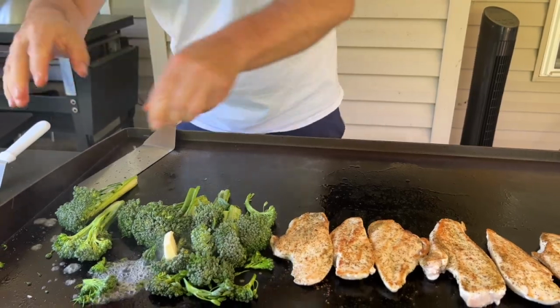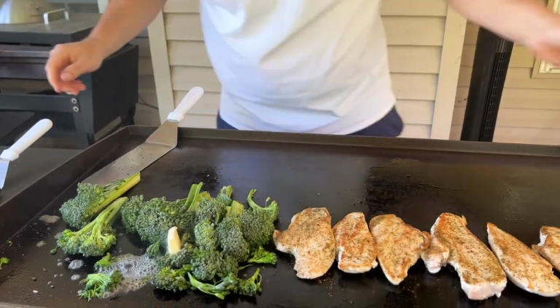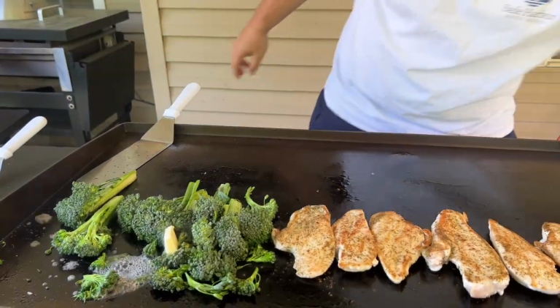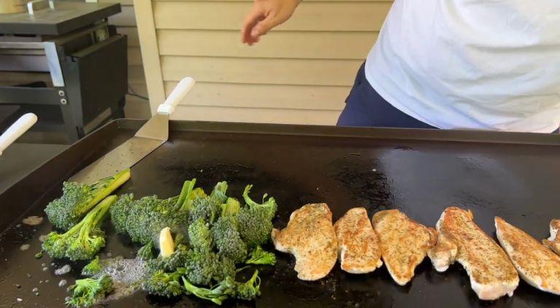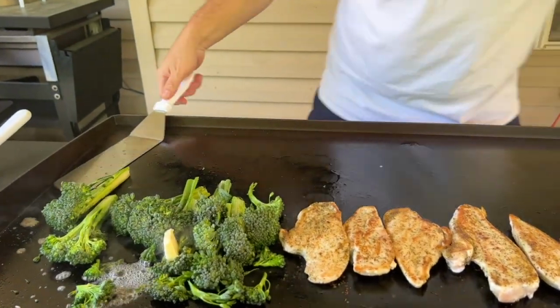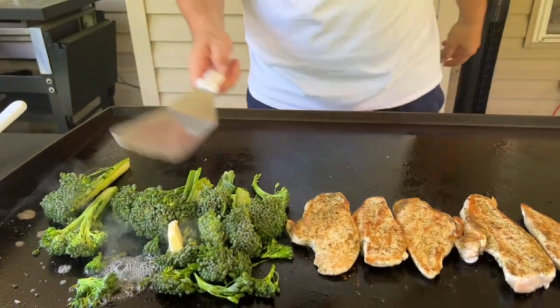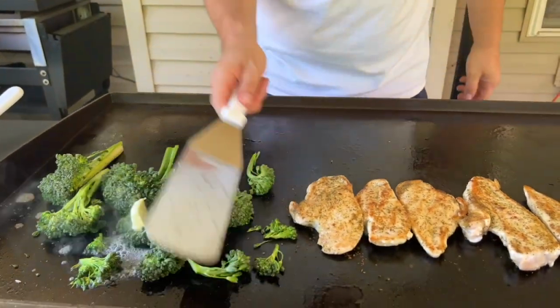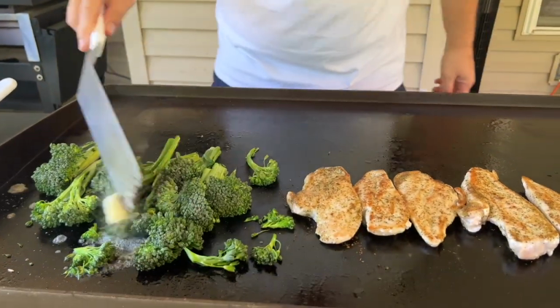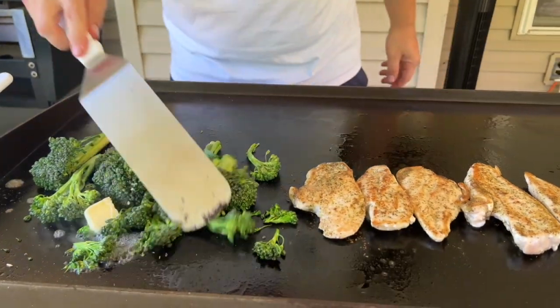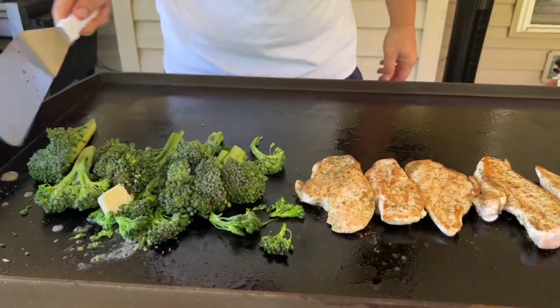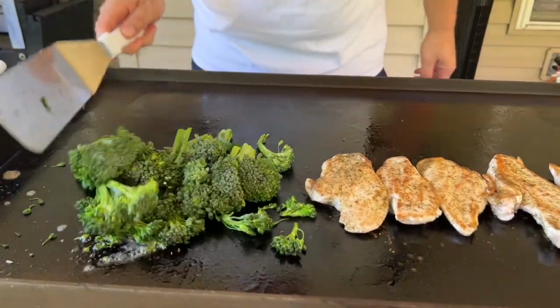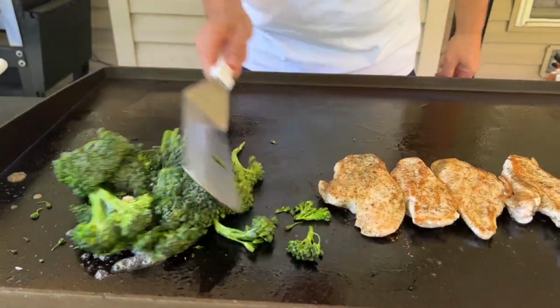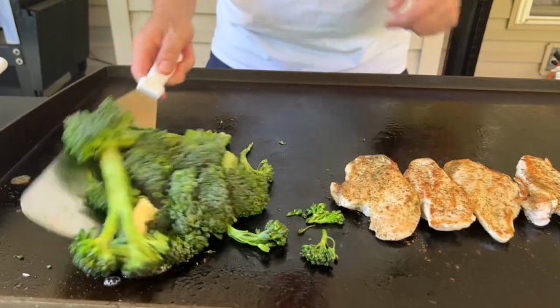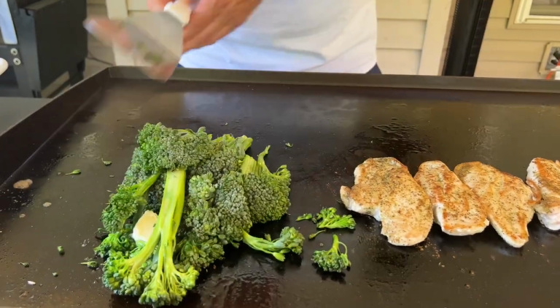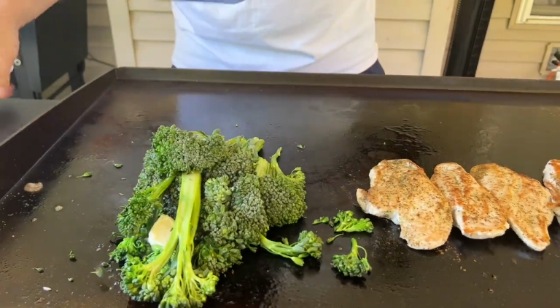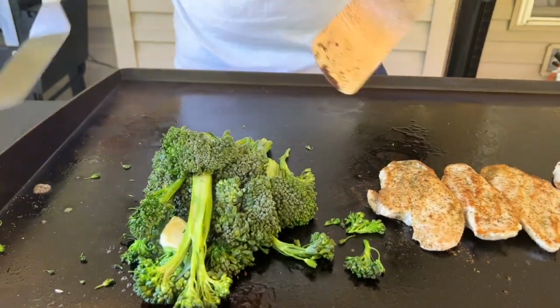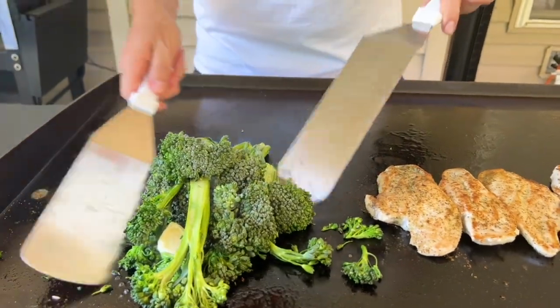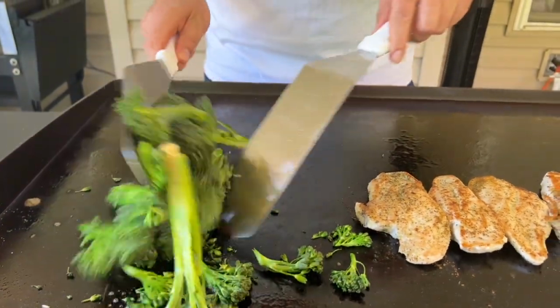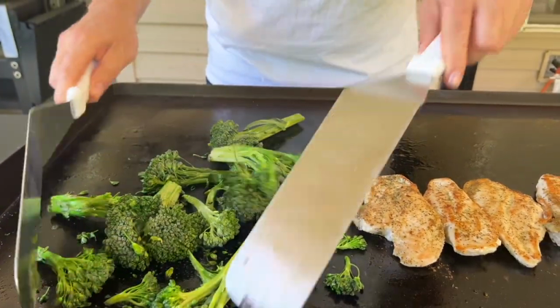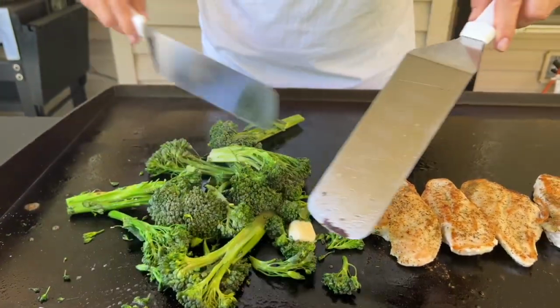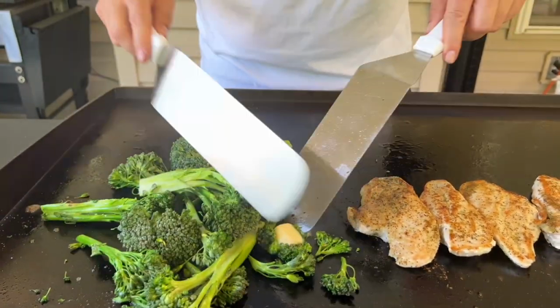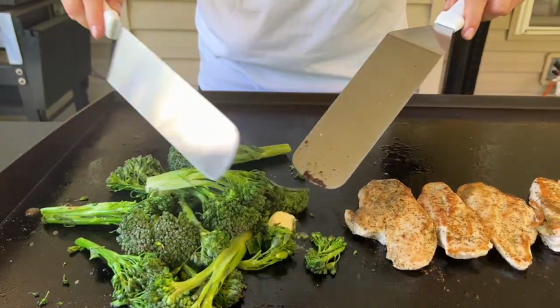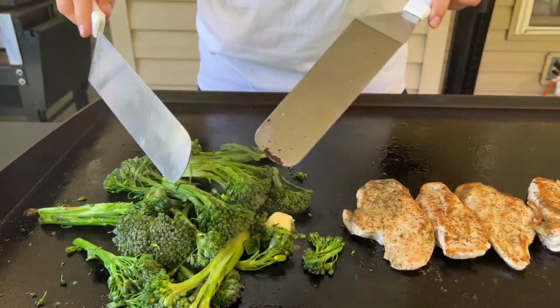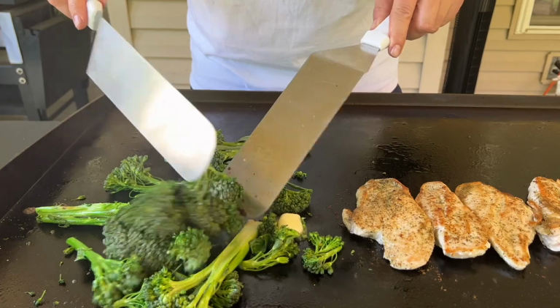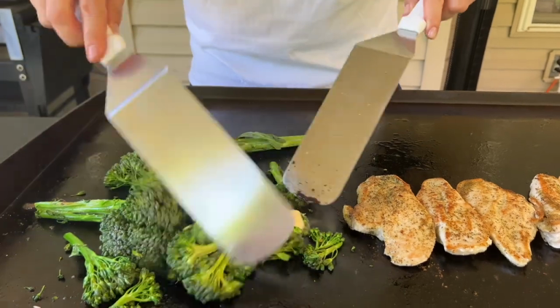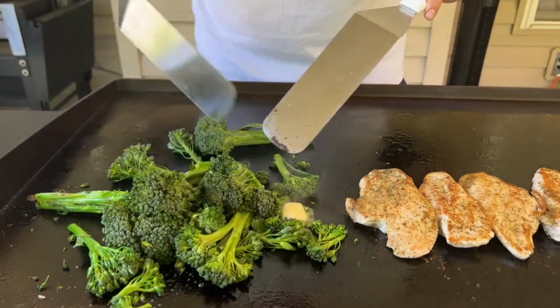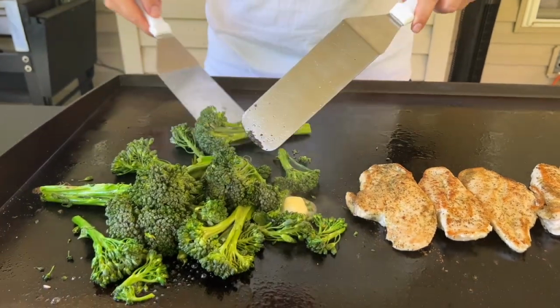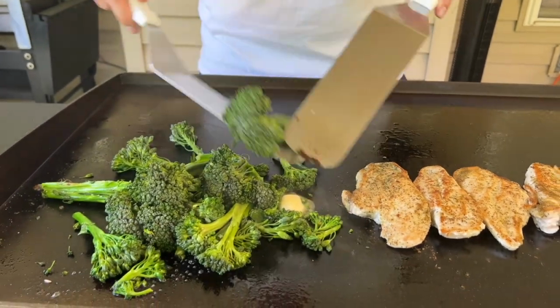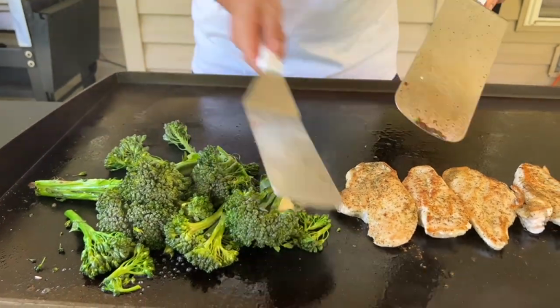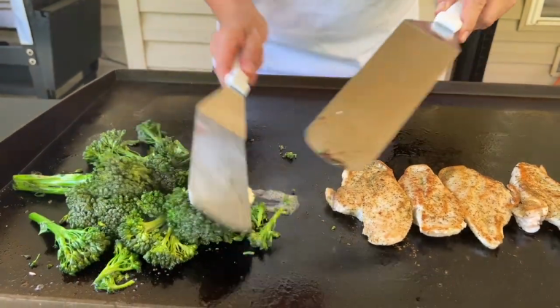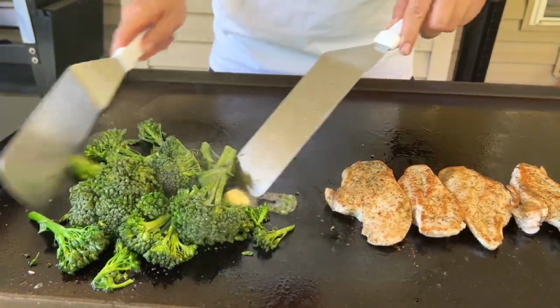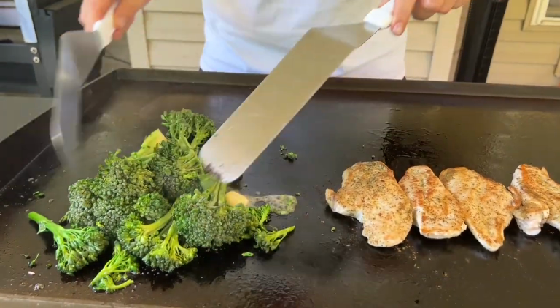Add a little lemon — that steam is going to help, the butter is going to melt, and you're basically just cooking it until you like it. You can leave it crispy or crunchy and not cooked all the way through — that's up to you.